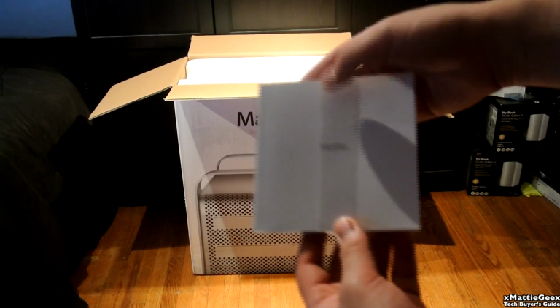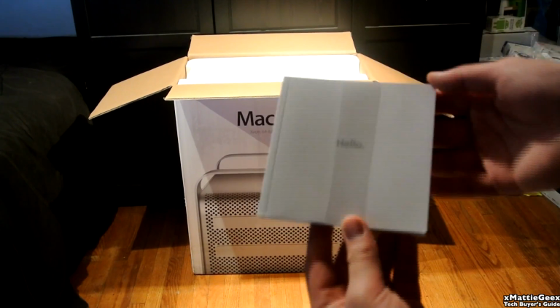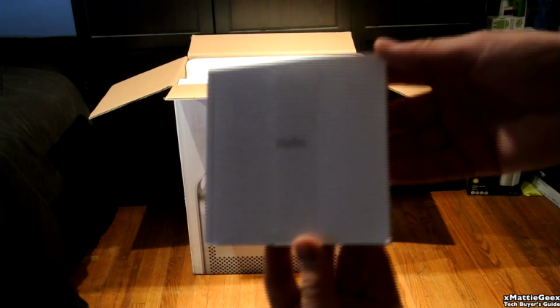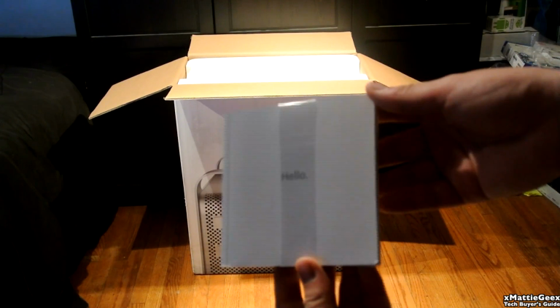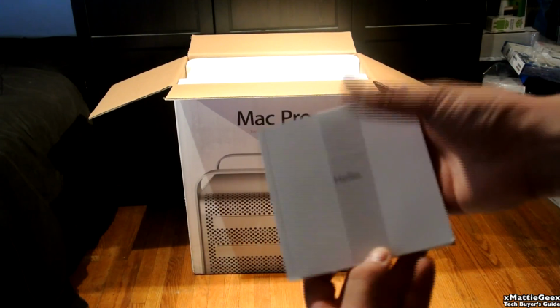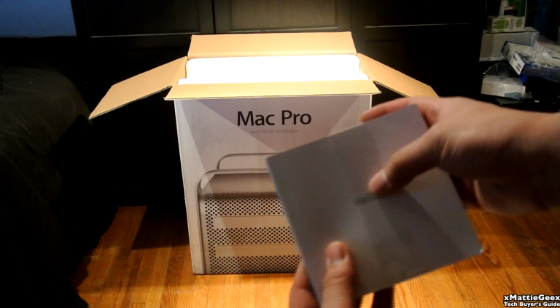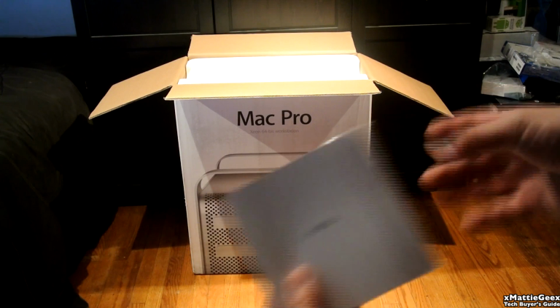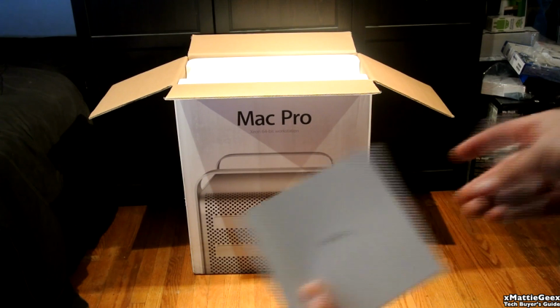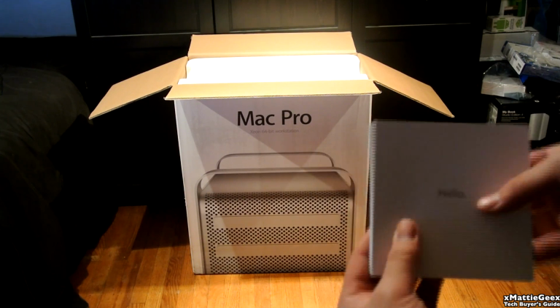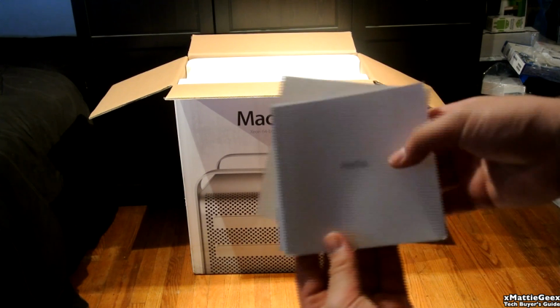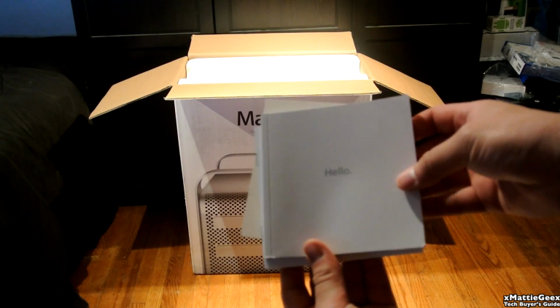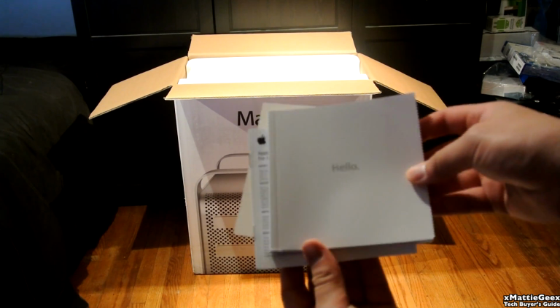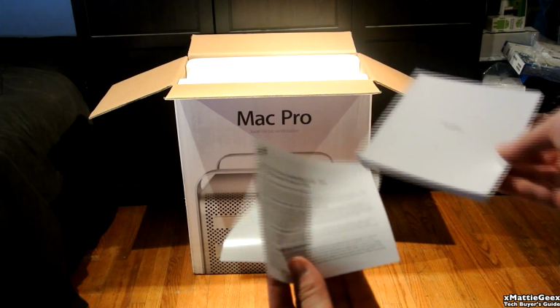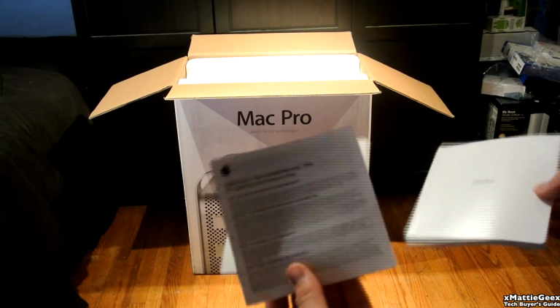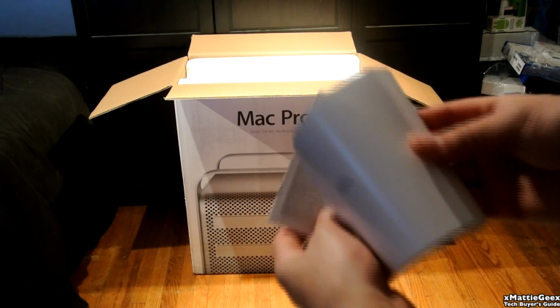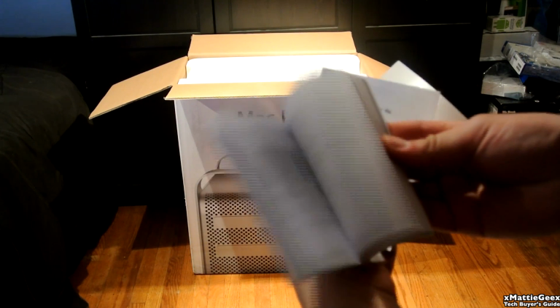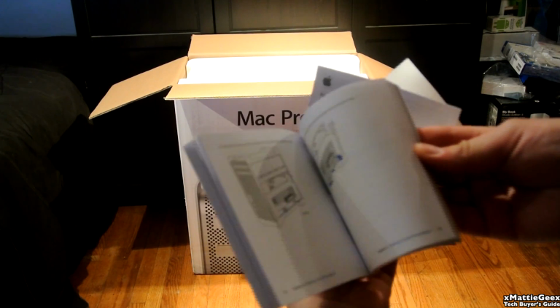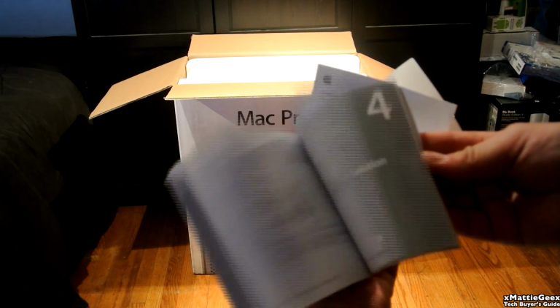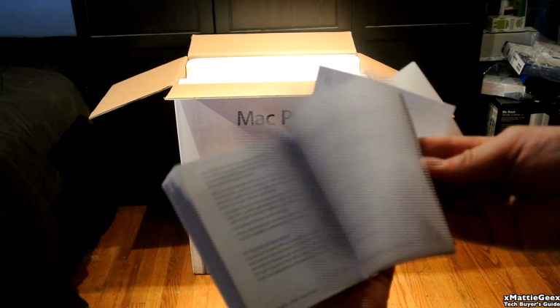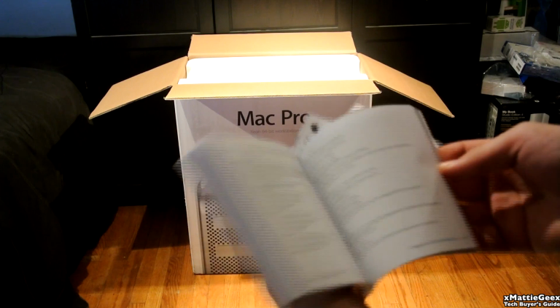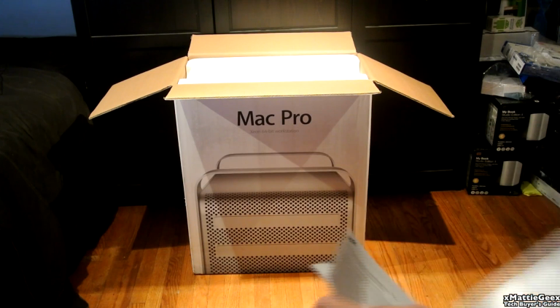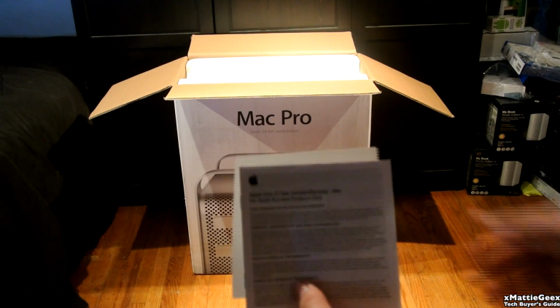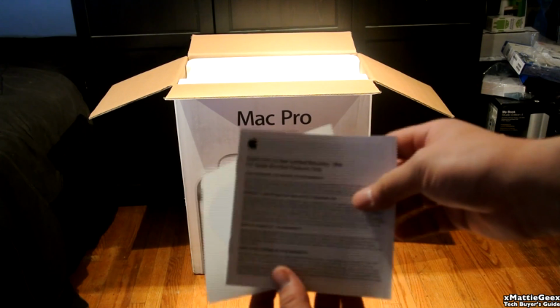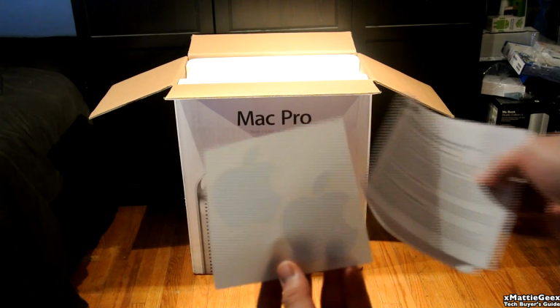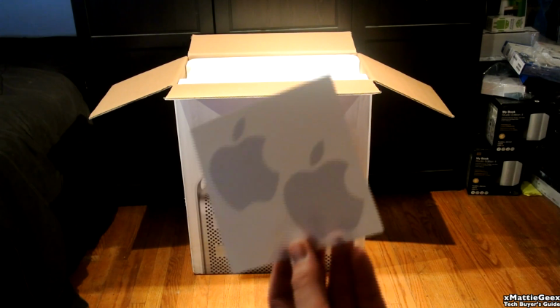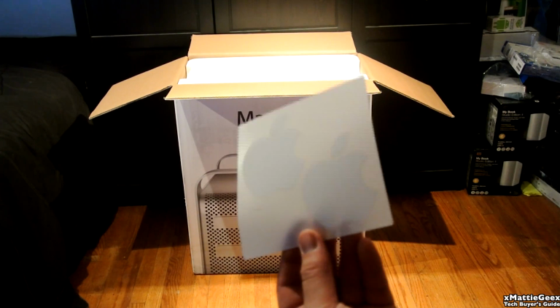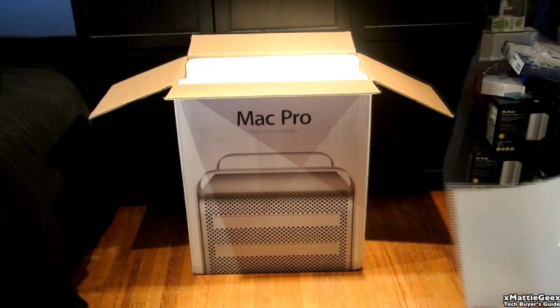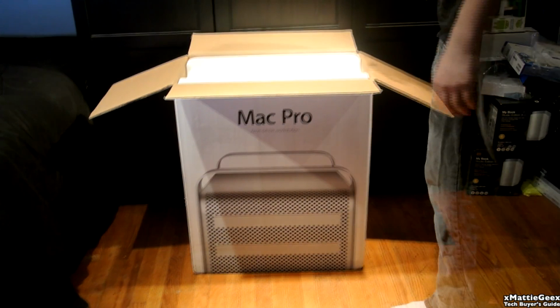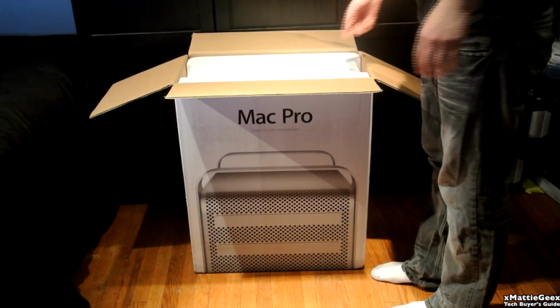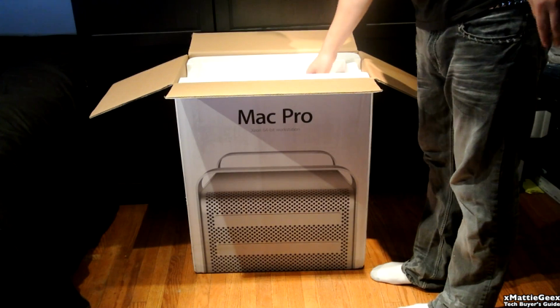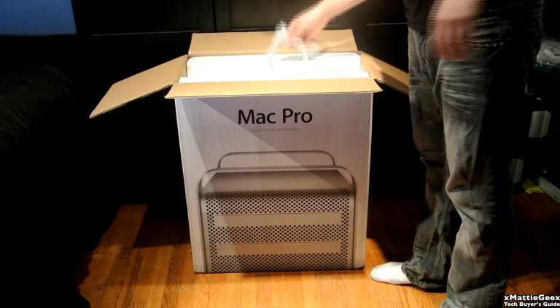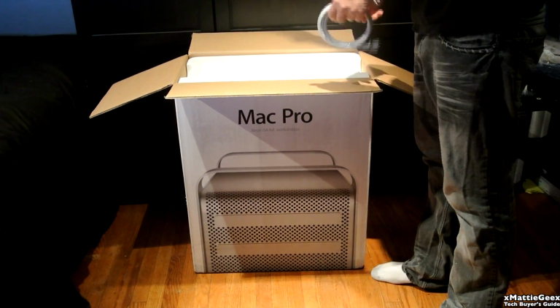We also have your Hello Guide, basically a user manual of the Mac Pro. And we also have the one-year limited warranty right after this. I got the AppleCare so I don't need that, and the Apple stickers.